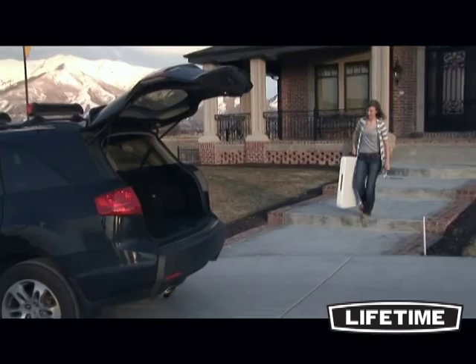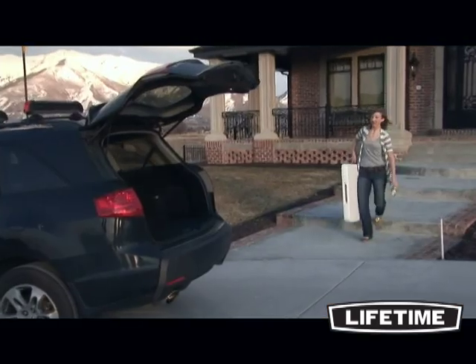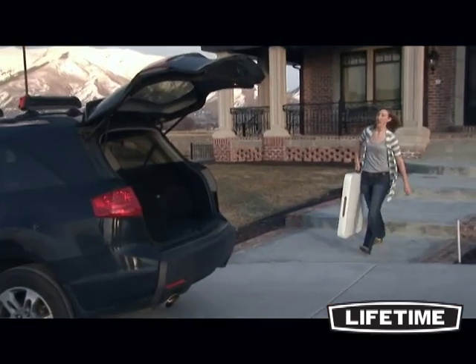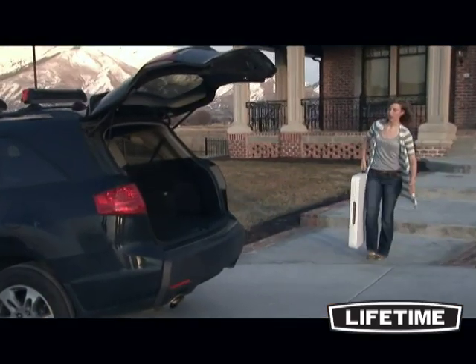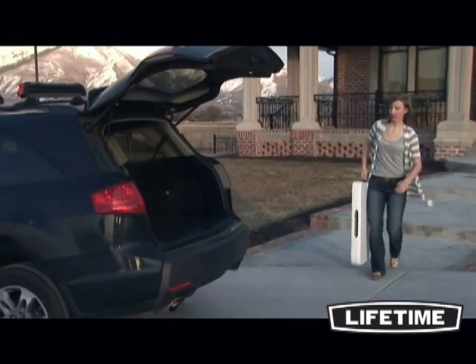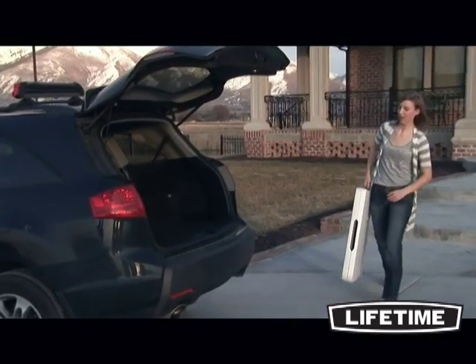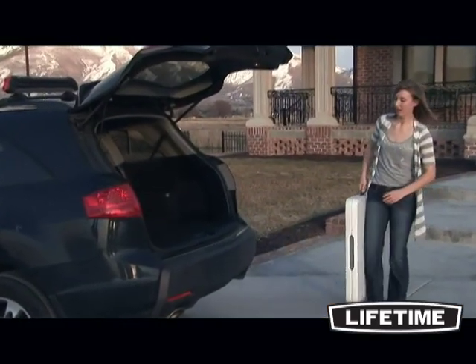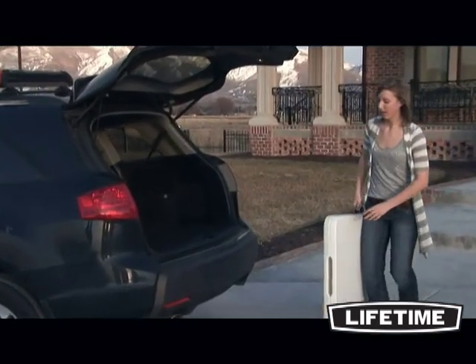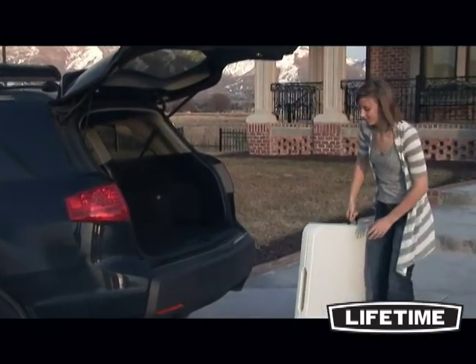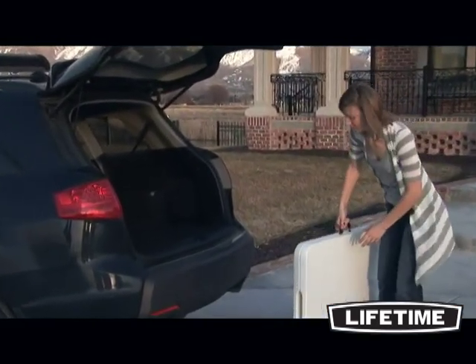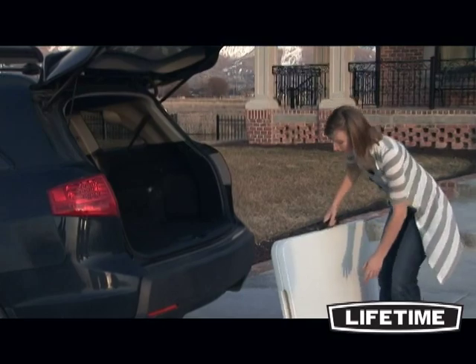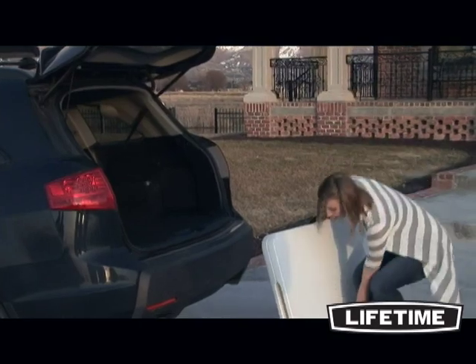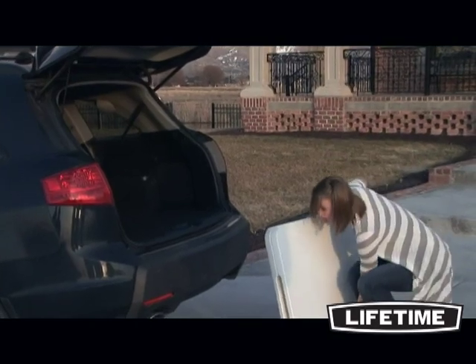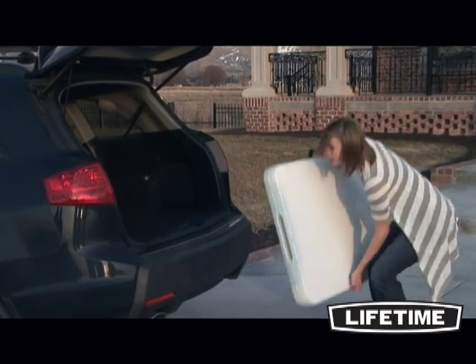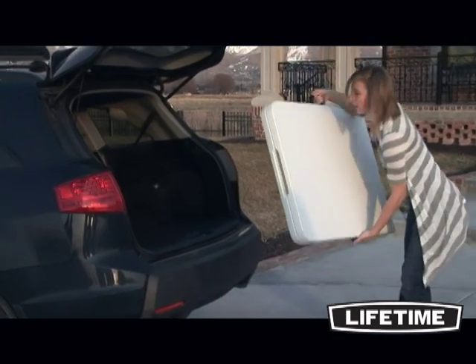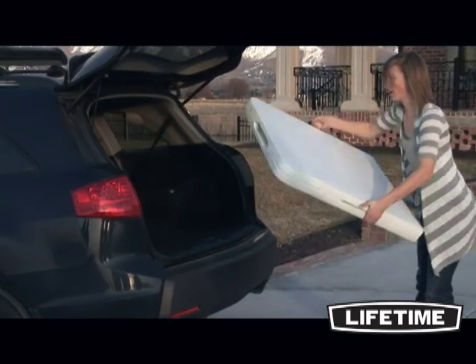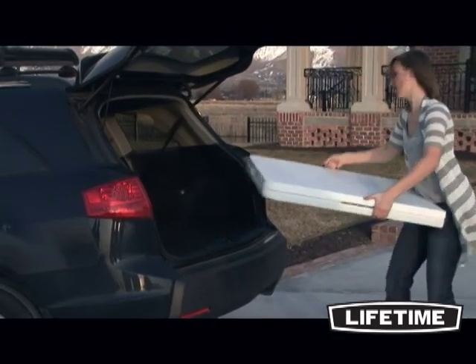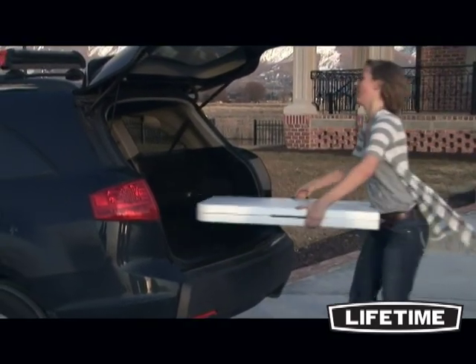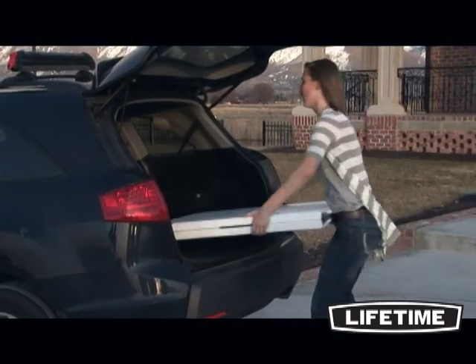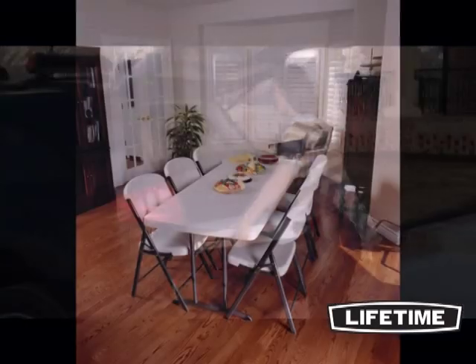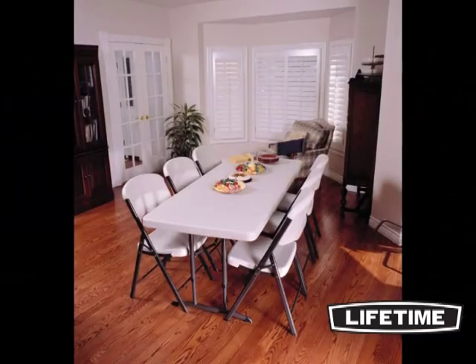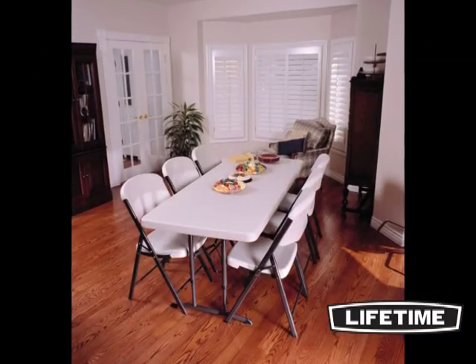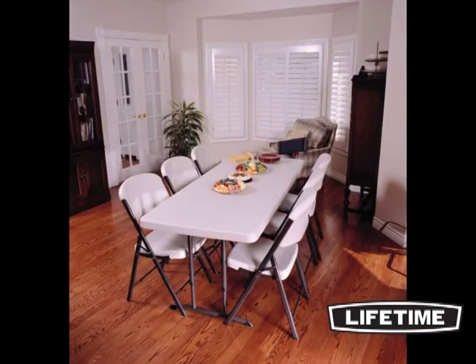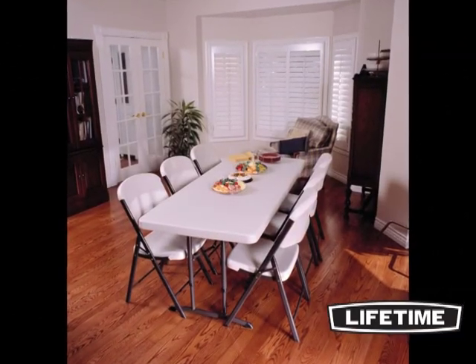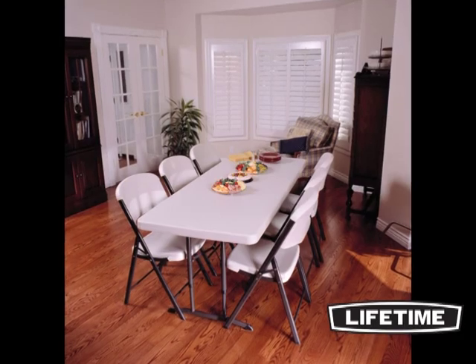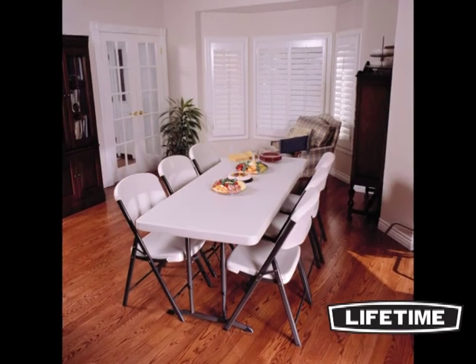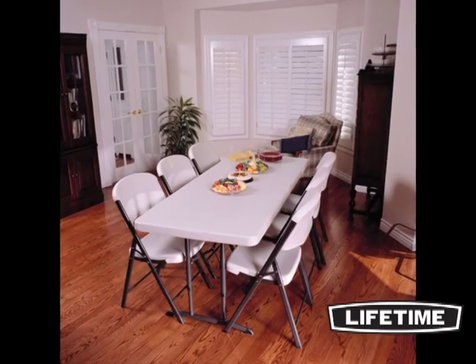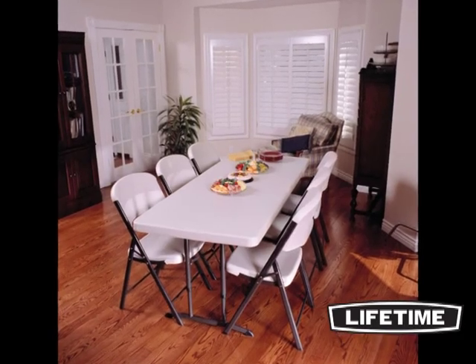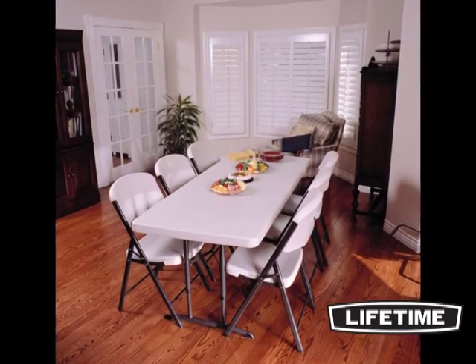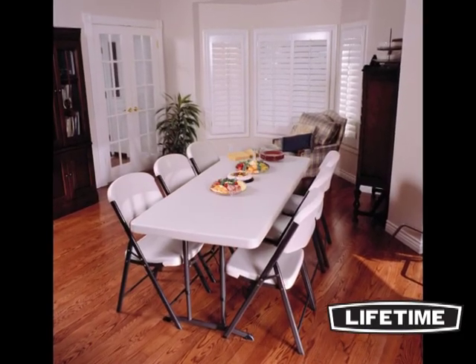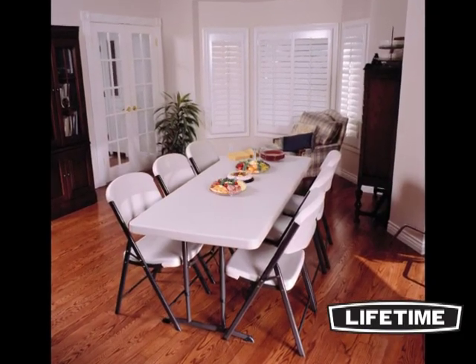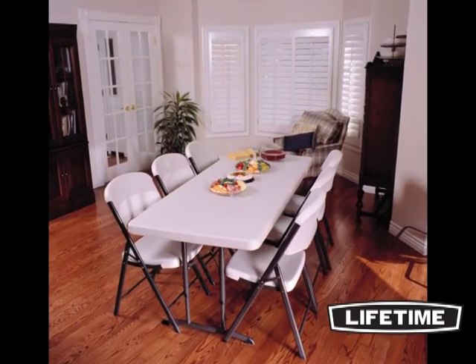Lifetime exceeds the strength and durability needed for commercial use, while maintaining the best value and affordability for use at home. Lifetime also offers matching chairs, as well as table and chair carts for large set-ups.